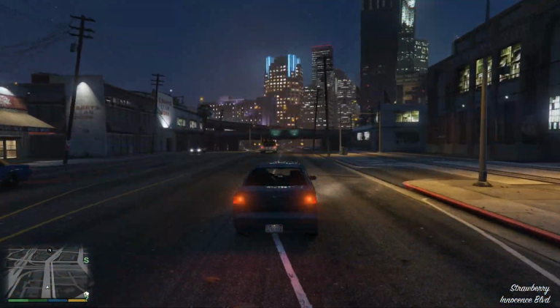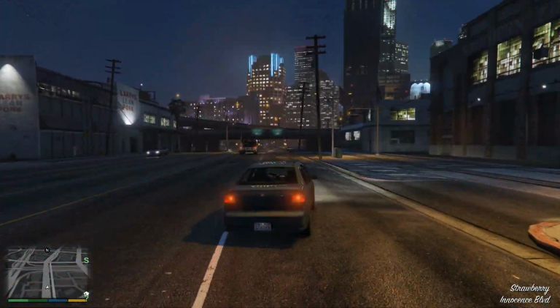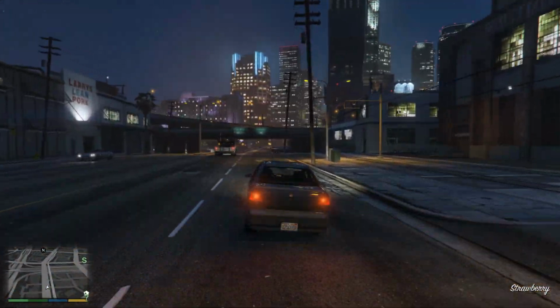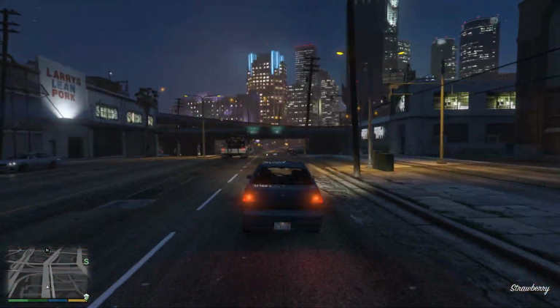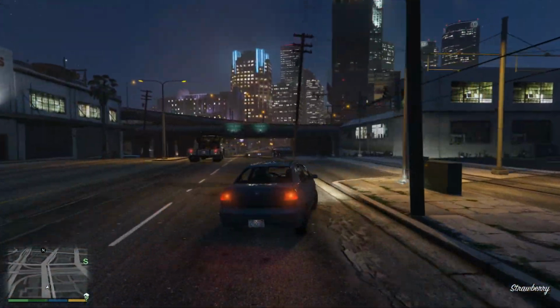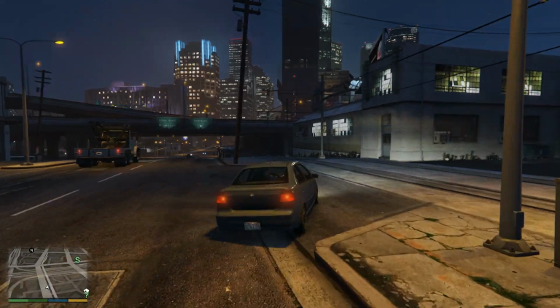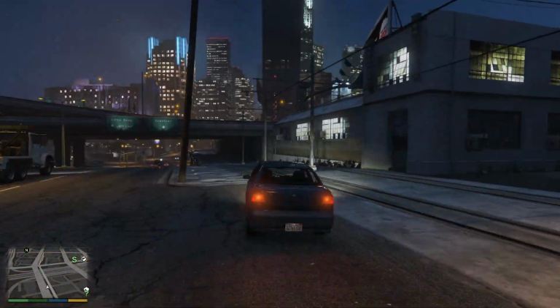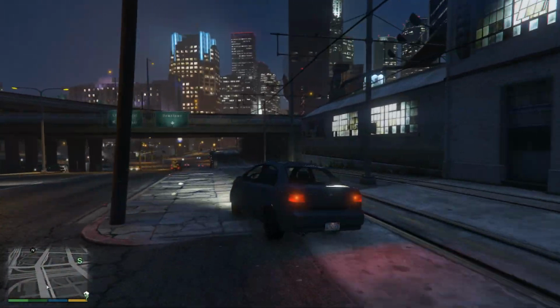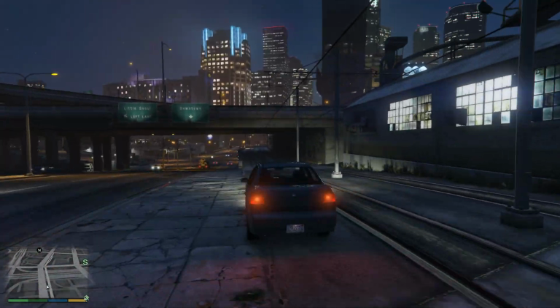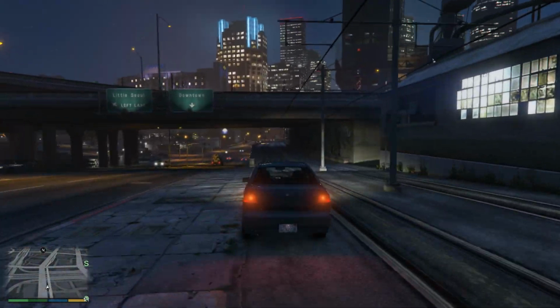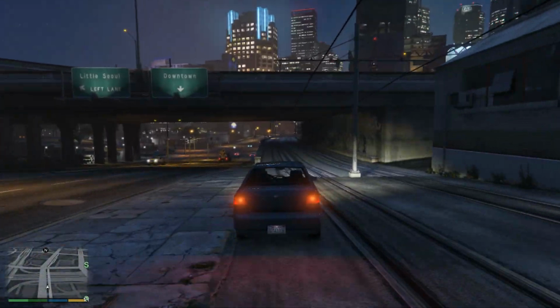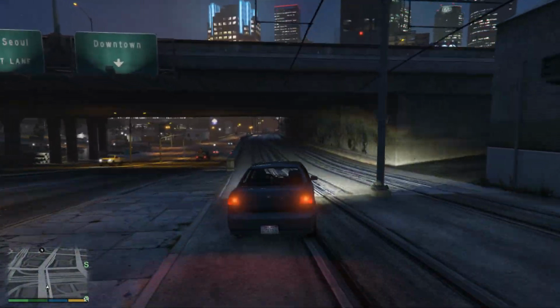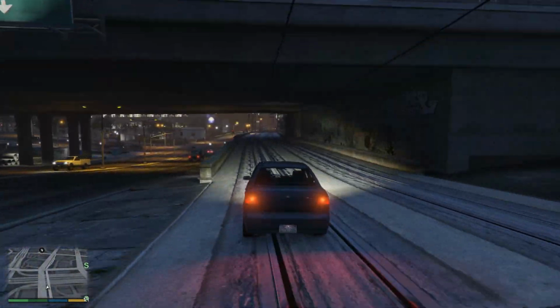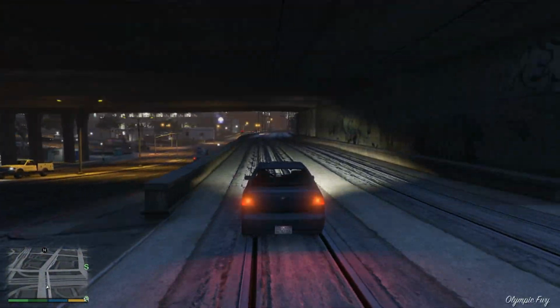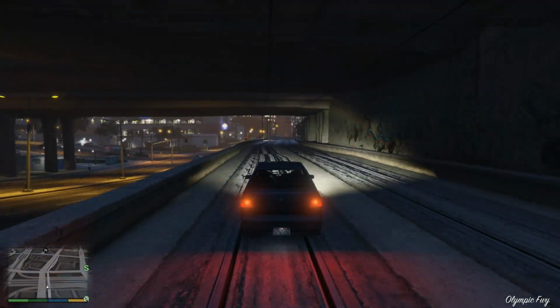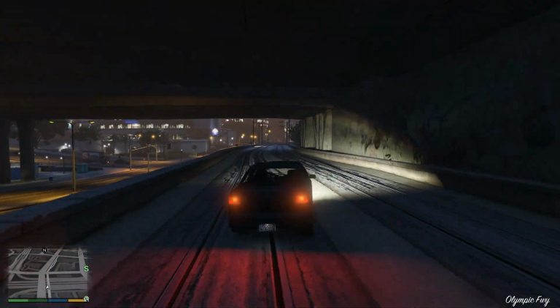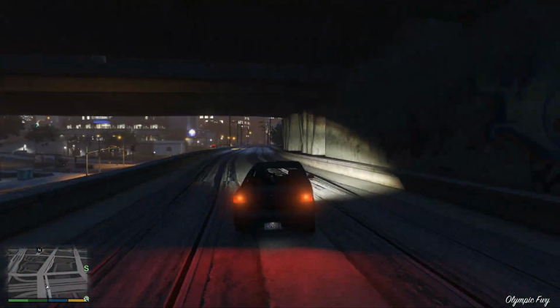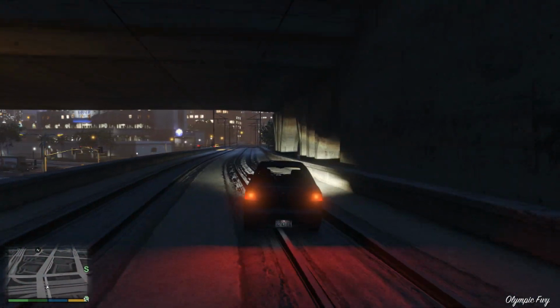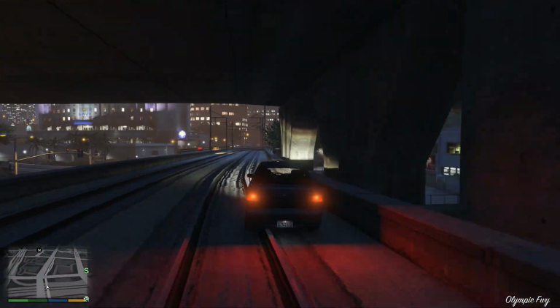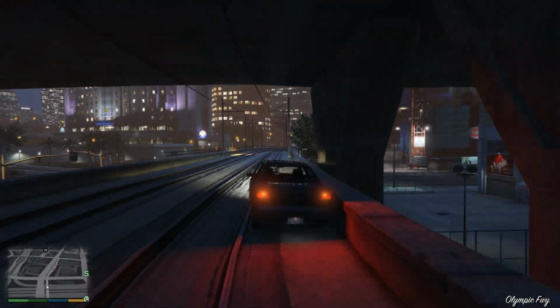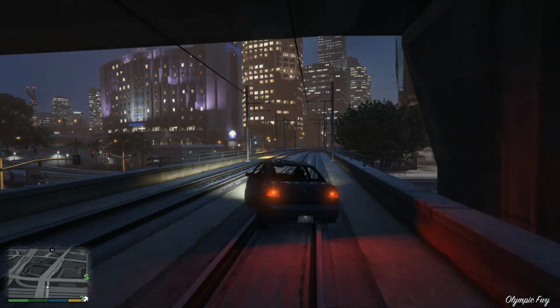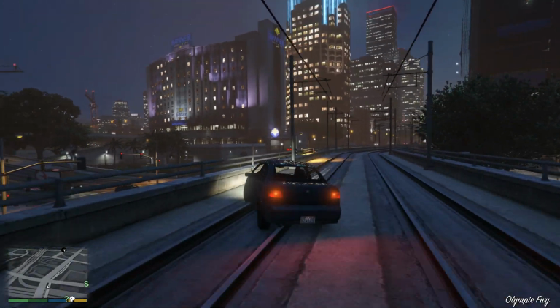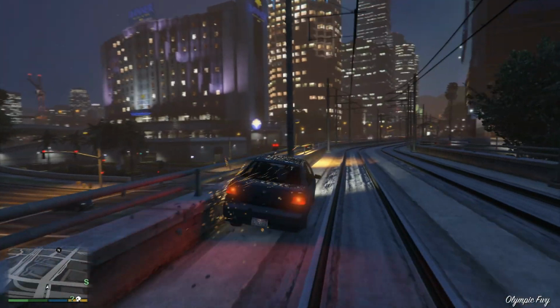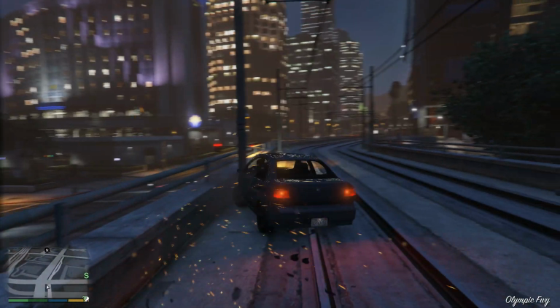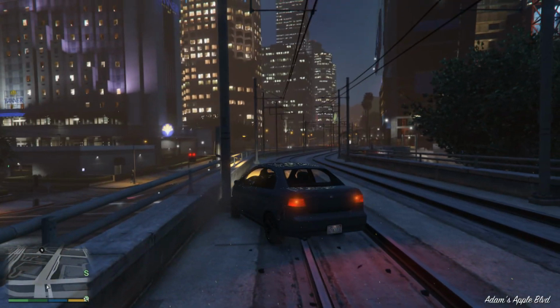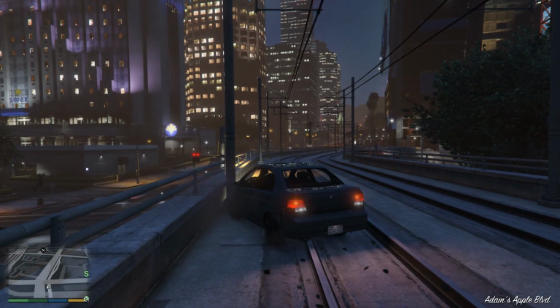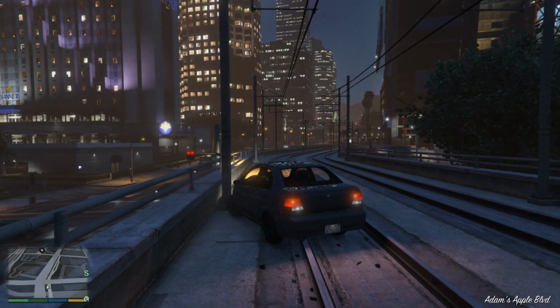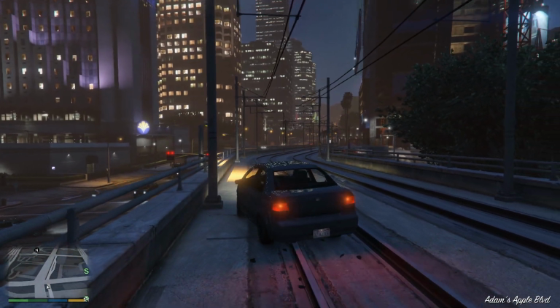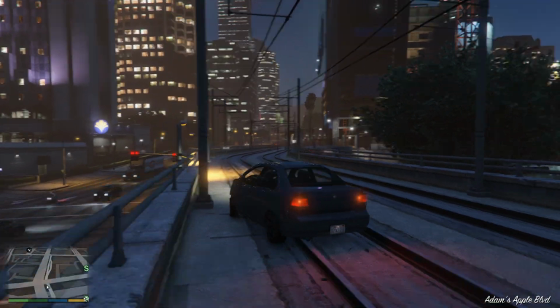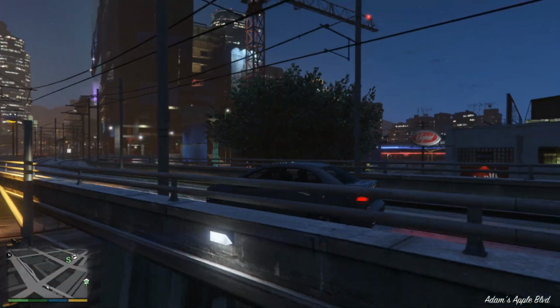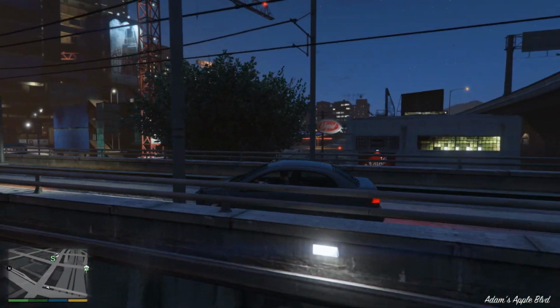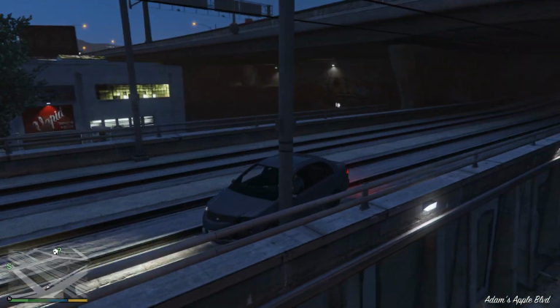So, the 1660 Super is better — there is no question about it — but is it worth paying $50 more for it? Well, I'd personally be glad to pay that, but it's up to you and your wallet.